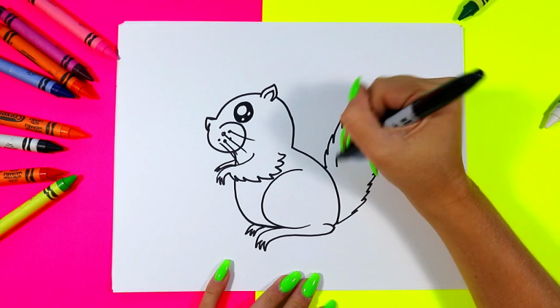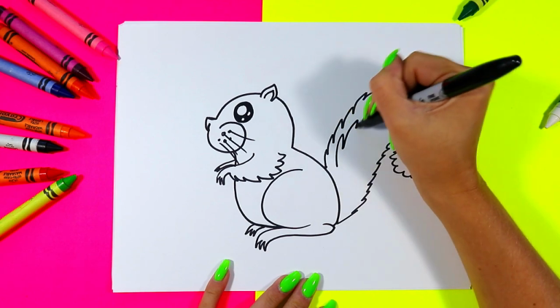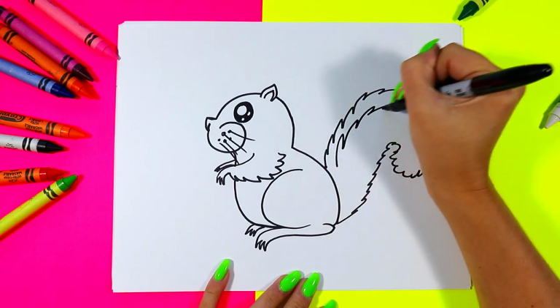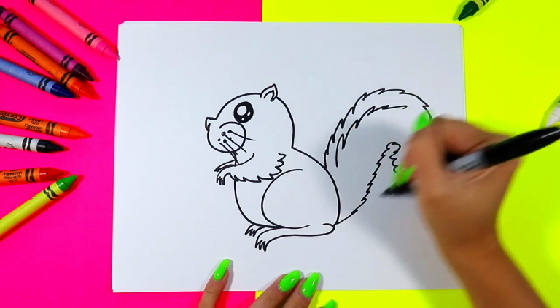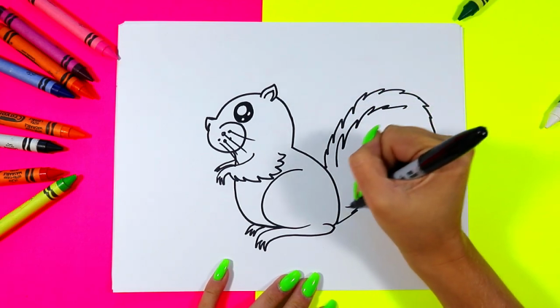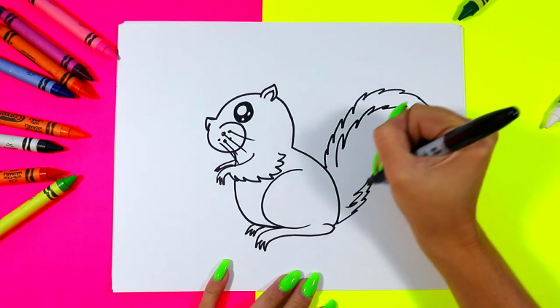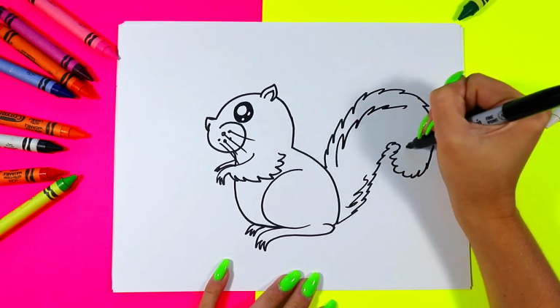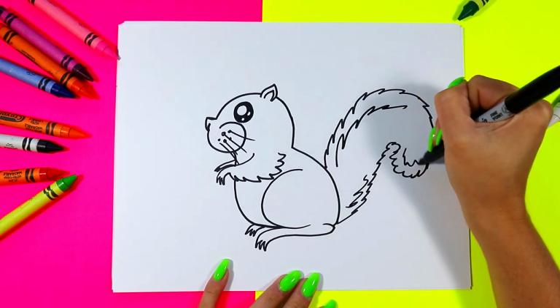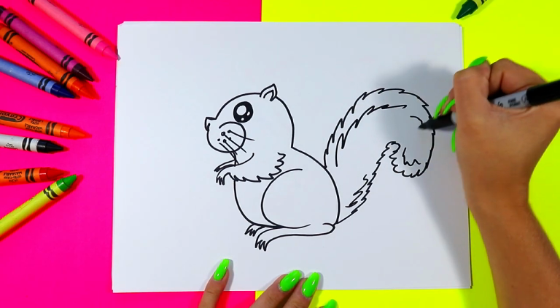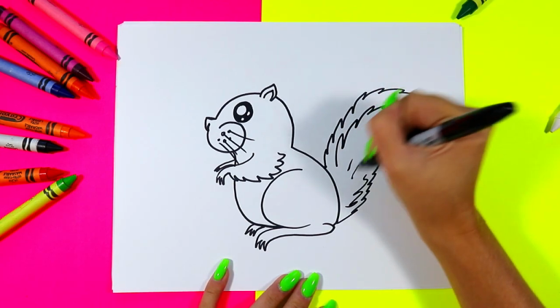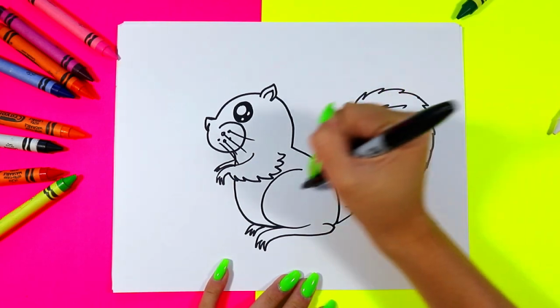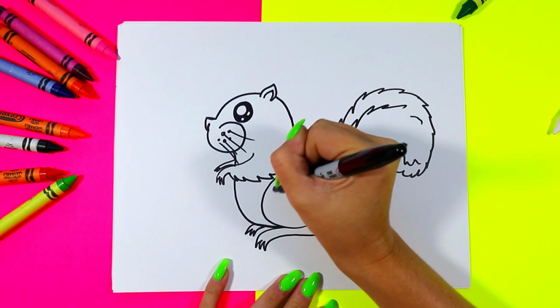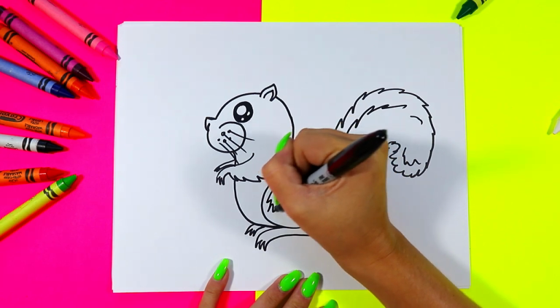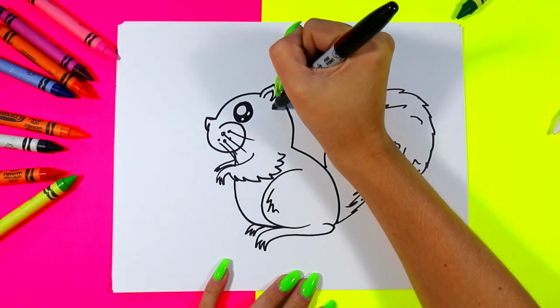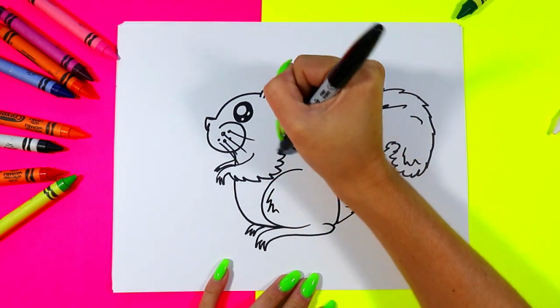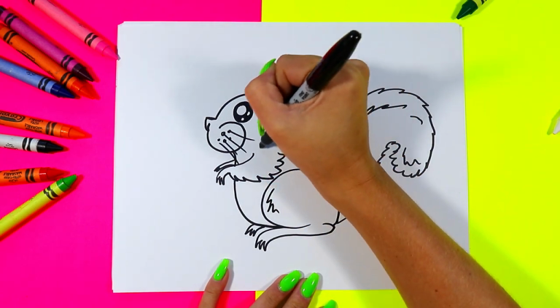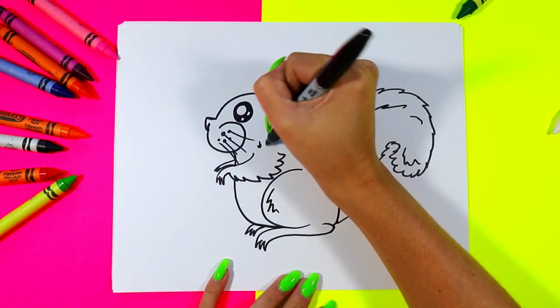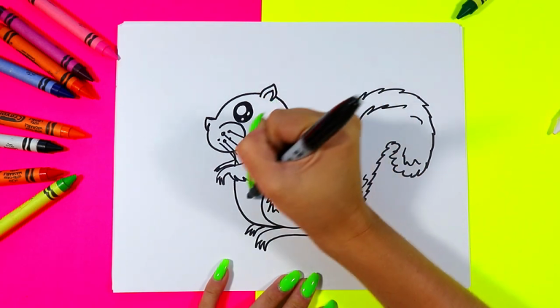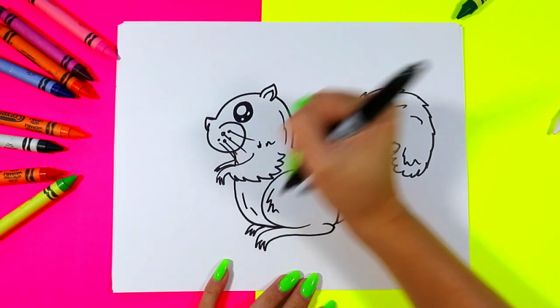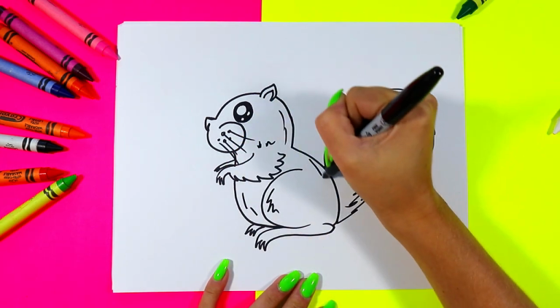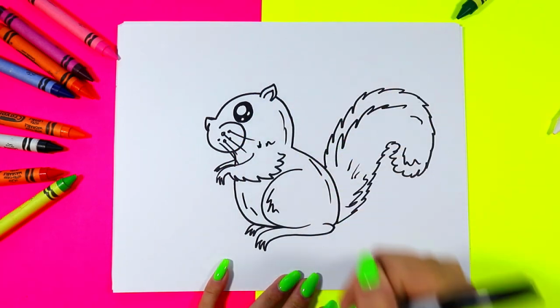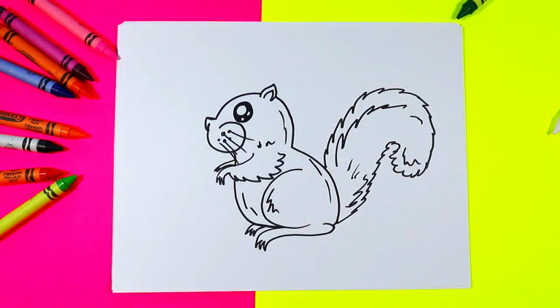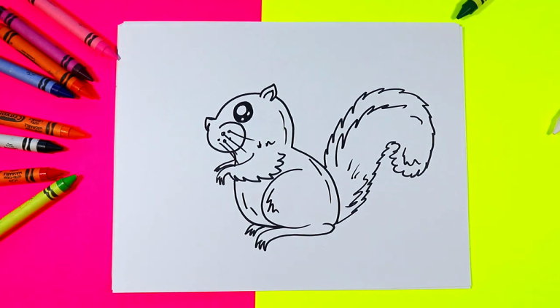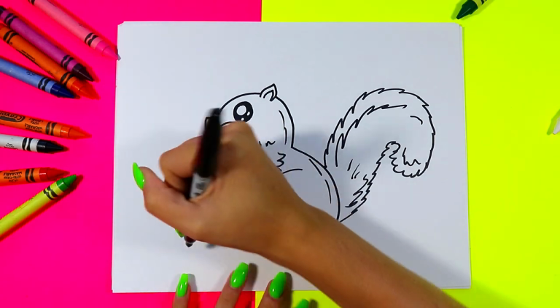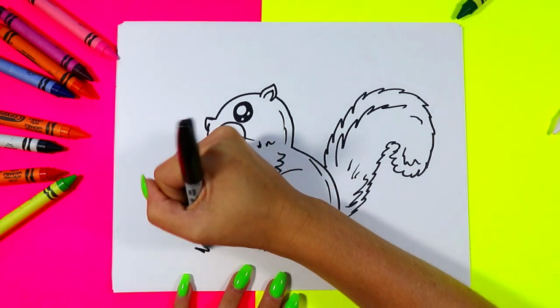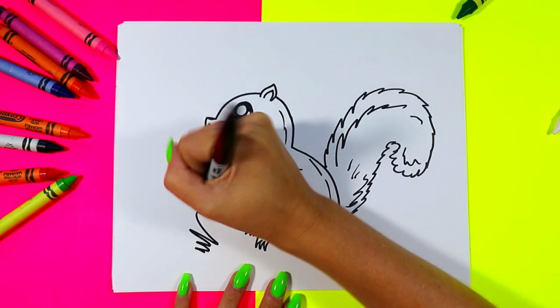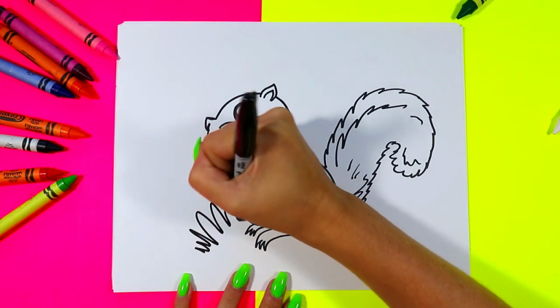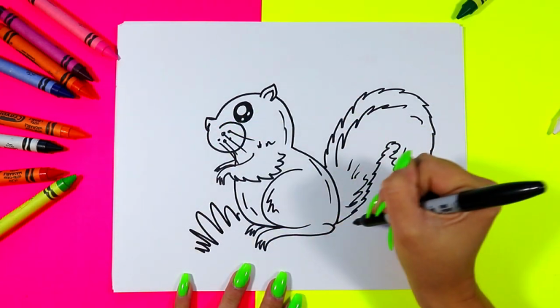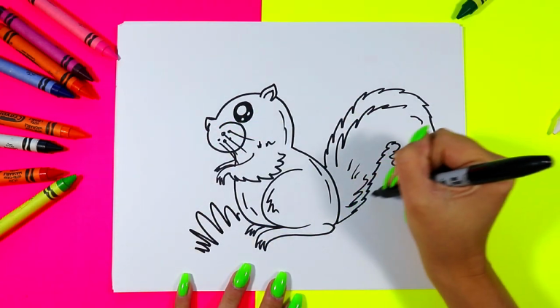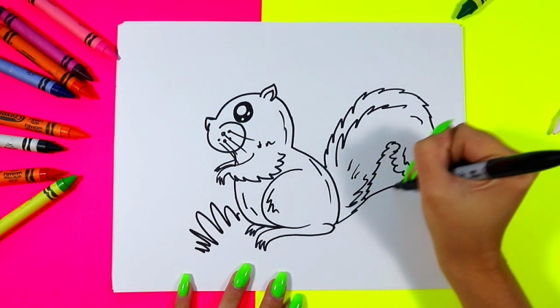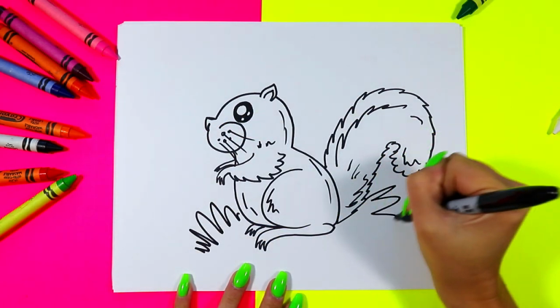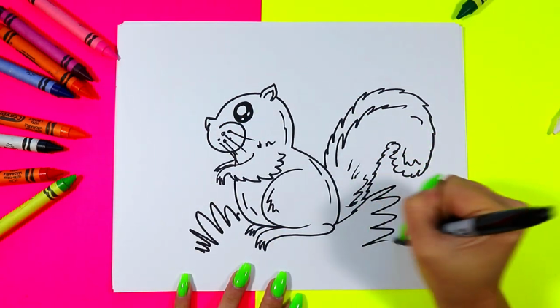You can also add some texture on the tail with some more zigzag lines or elsewhere on the body to make it extra cute. And of course we'll add some grass with some zigzag lines around our squirrel.